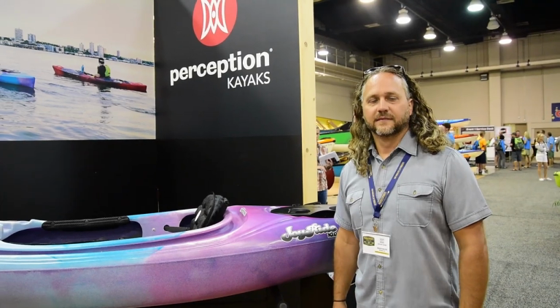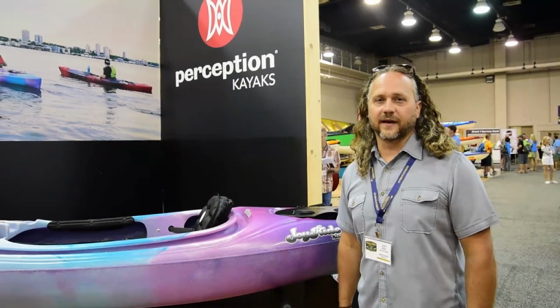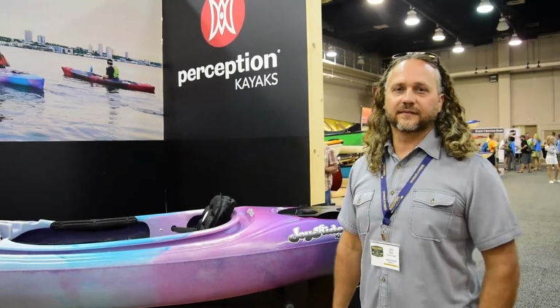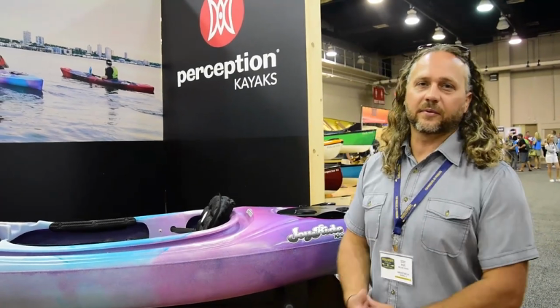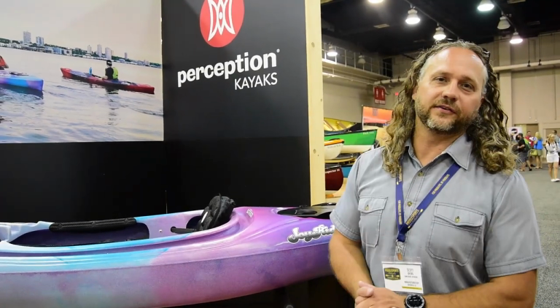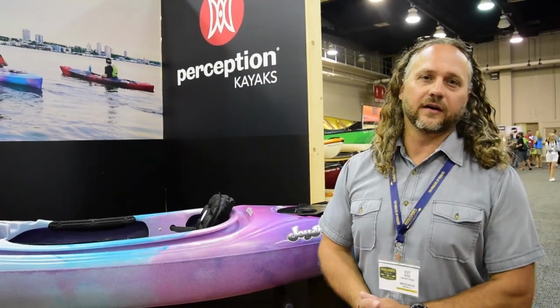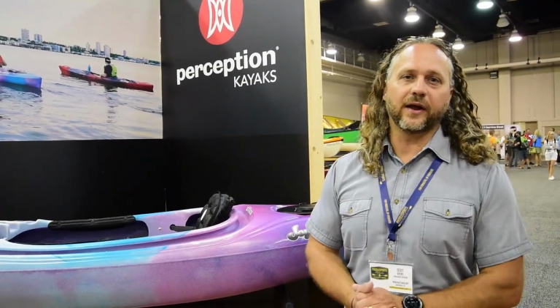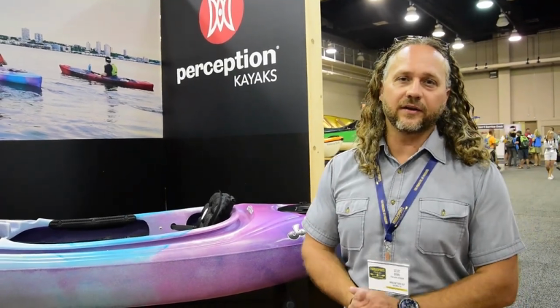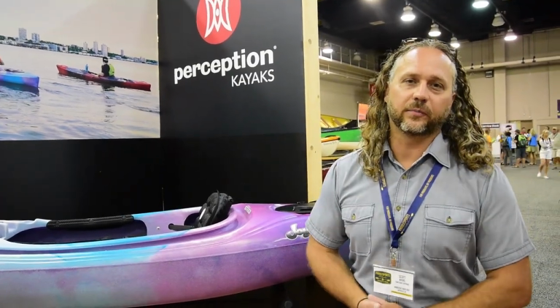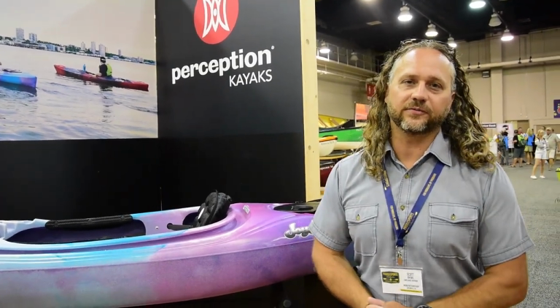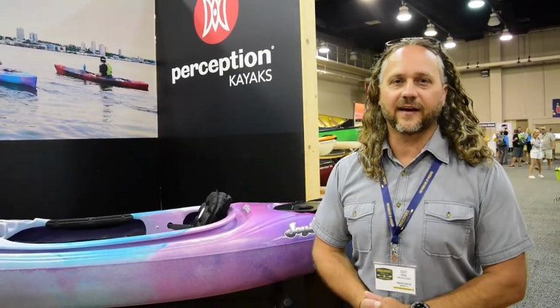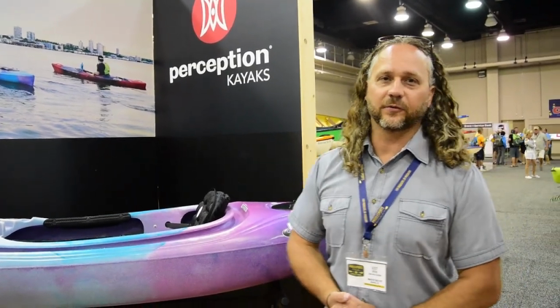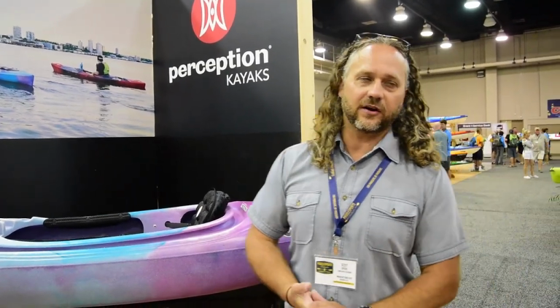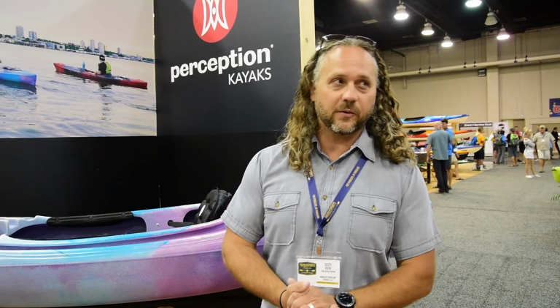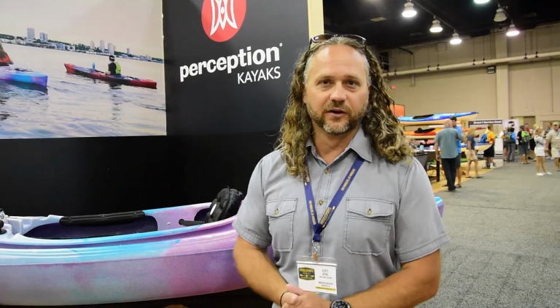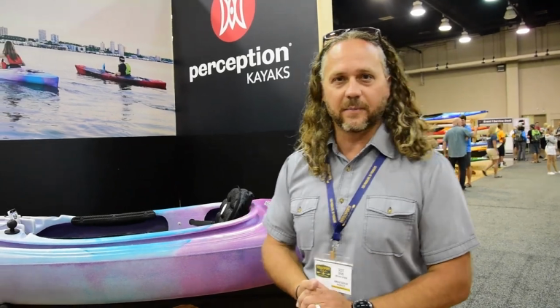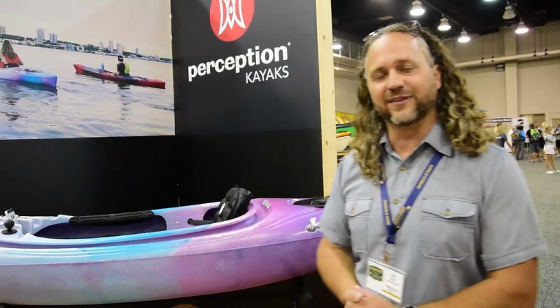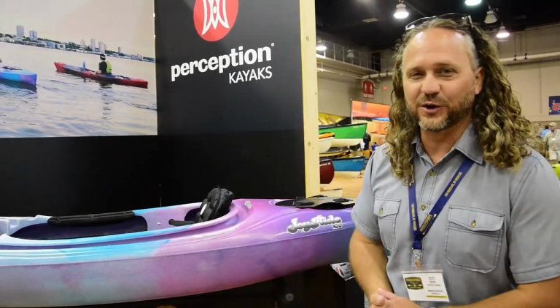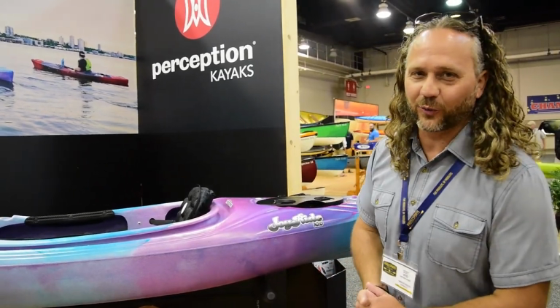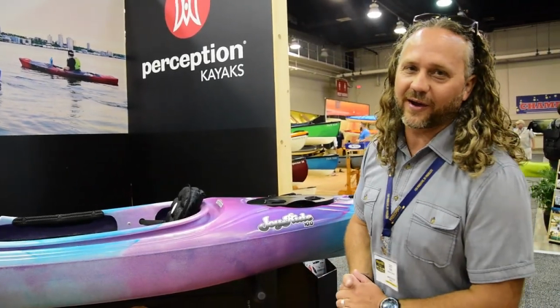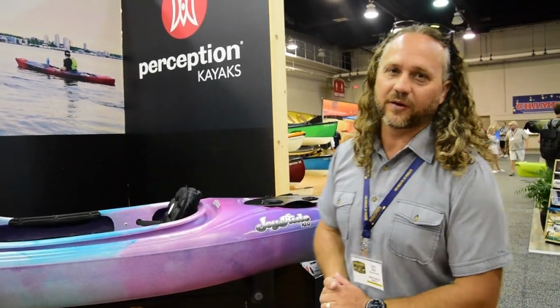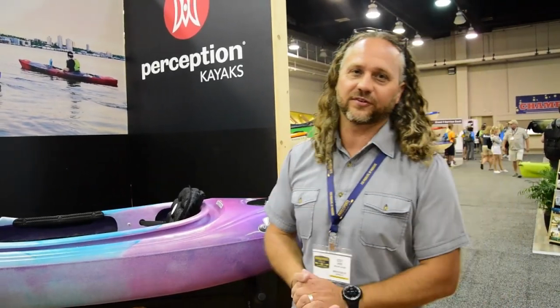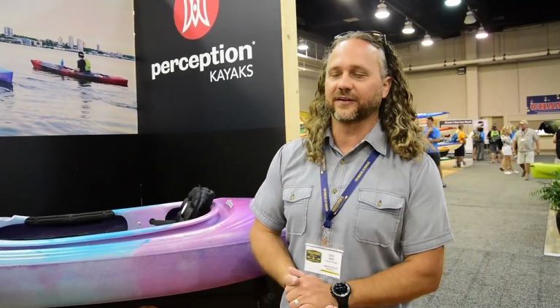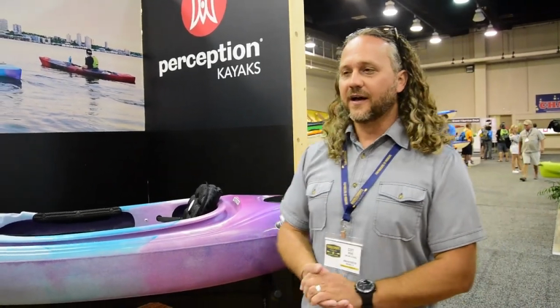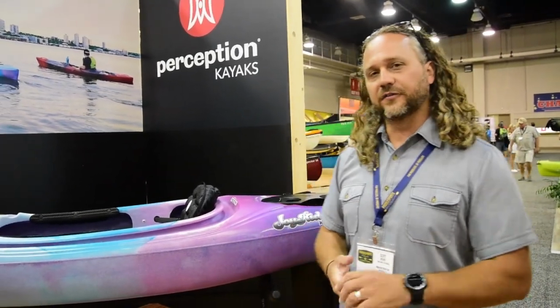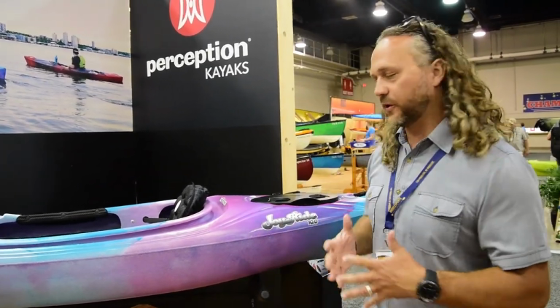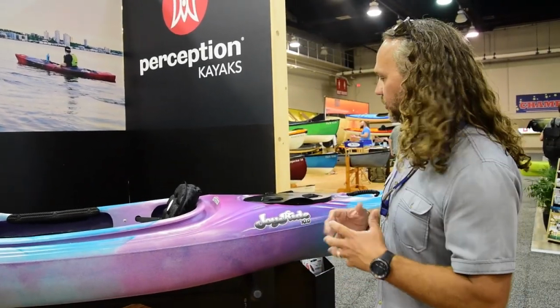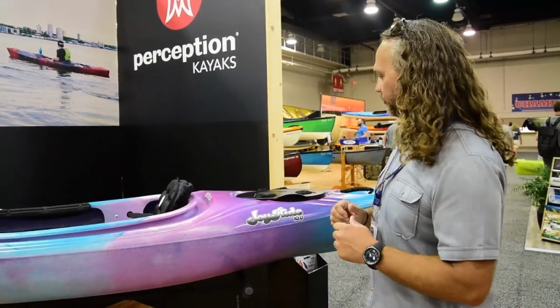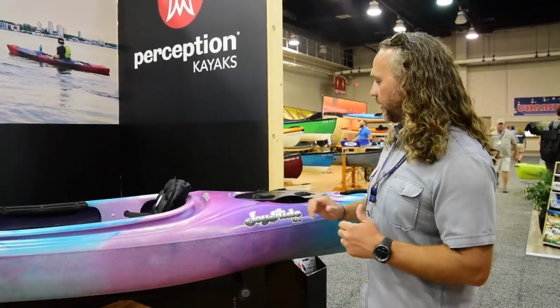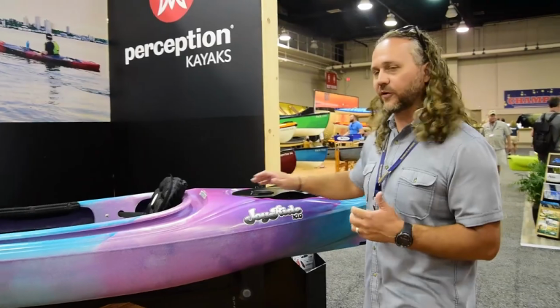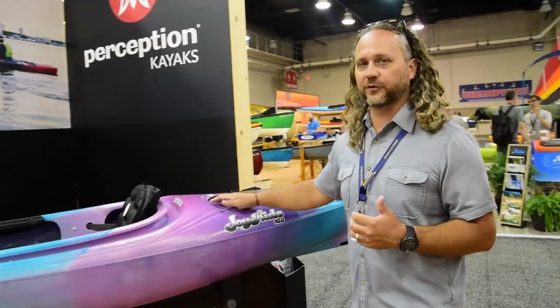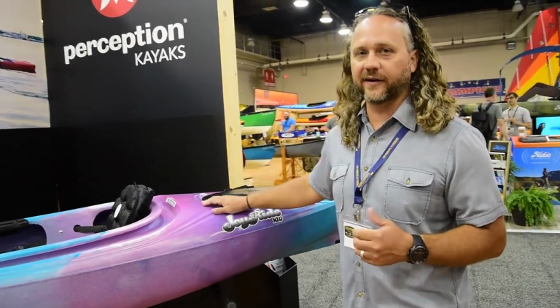Hey guys, Scott Byers here, brand manager for Perception Kayaks. I want to chat with you a little bit about the new Joyride from Perception. So what's new with the Joyride and what's the story here?